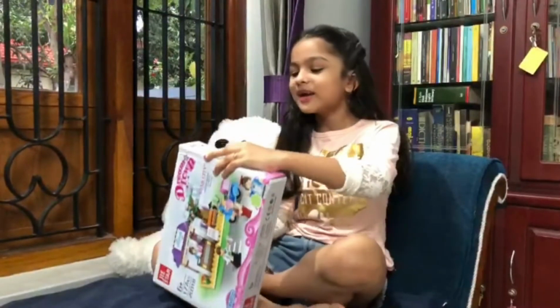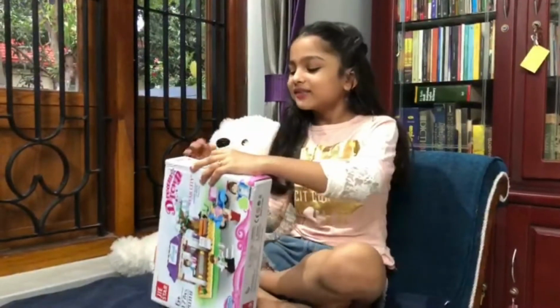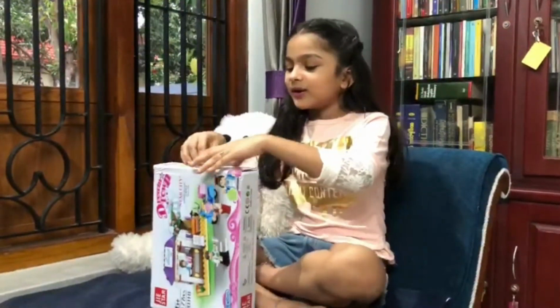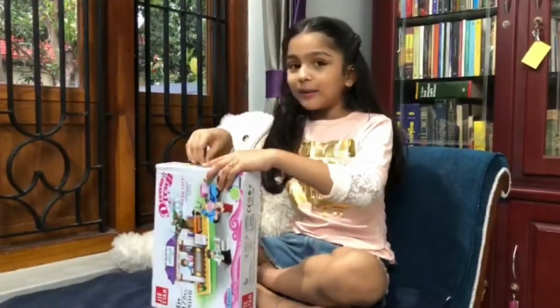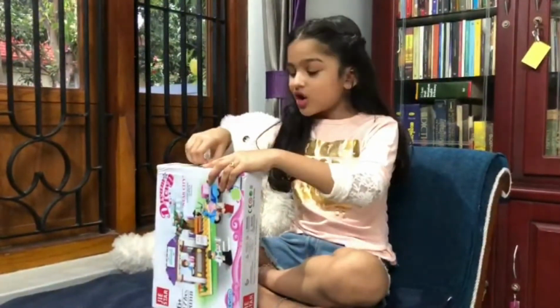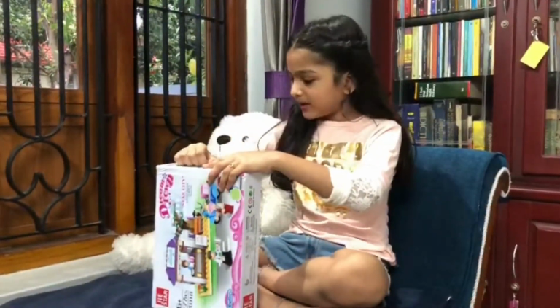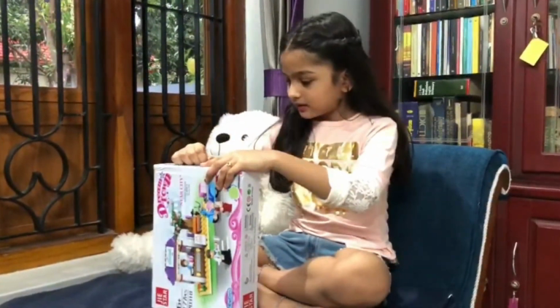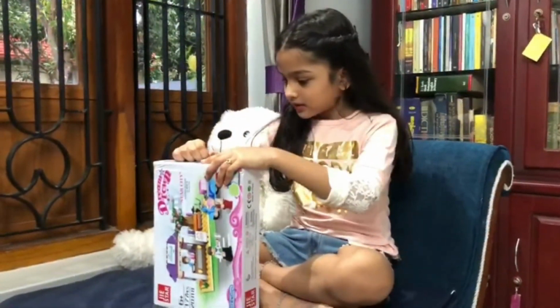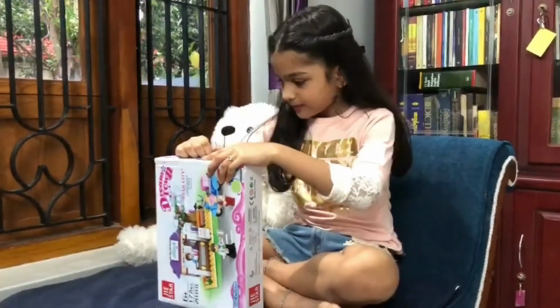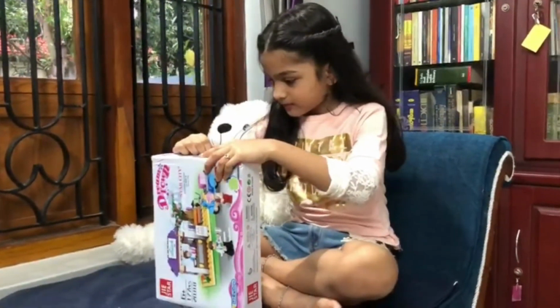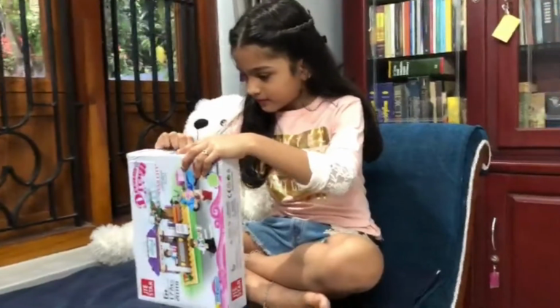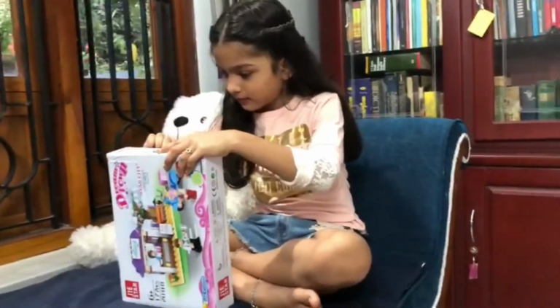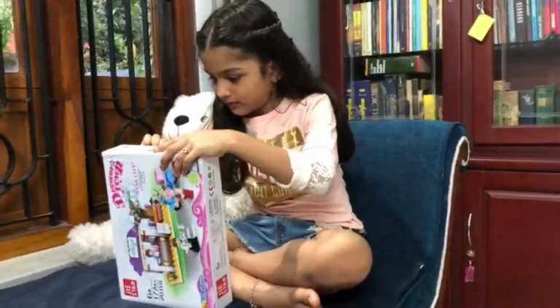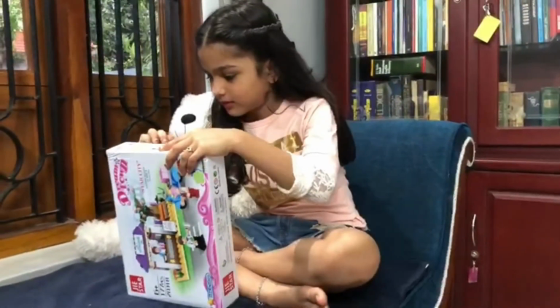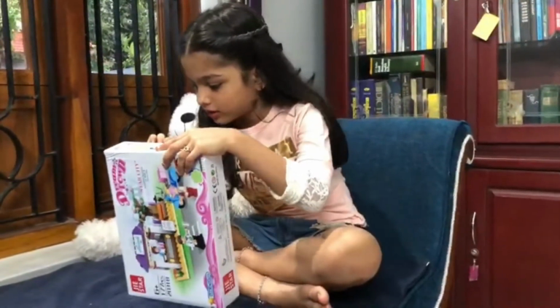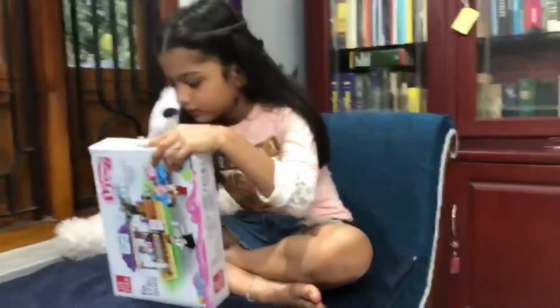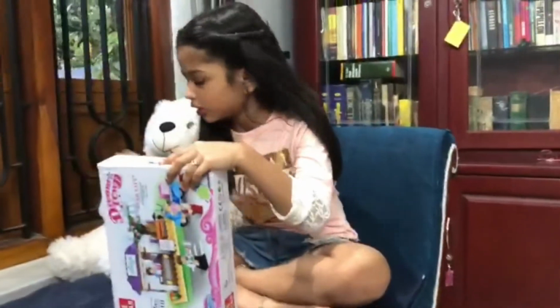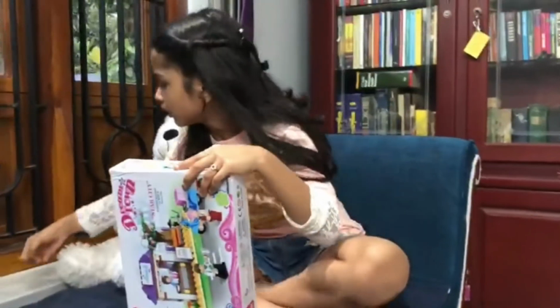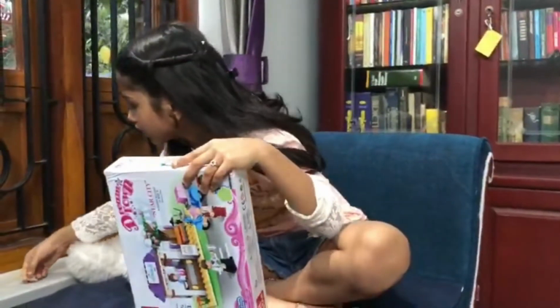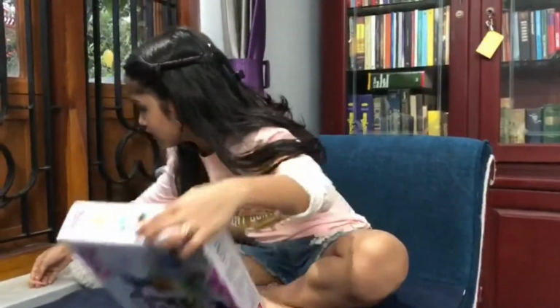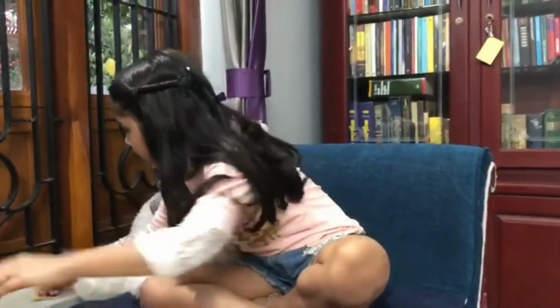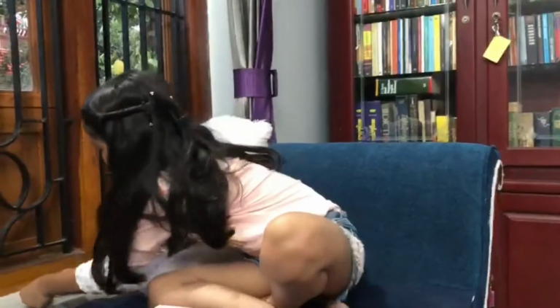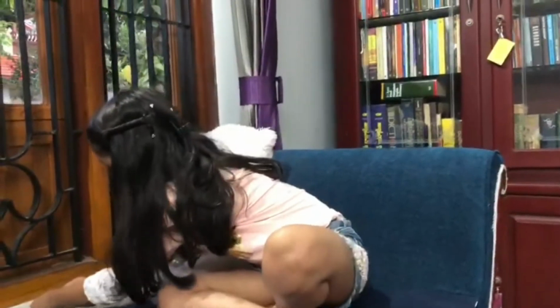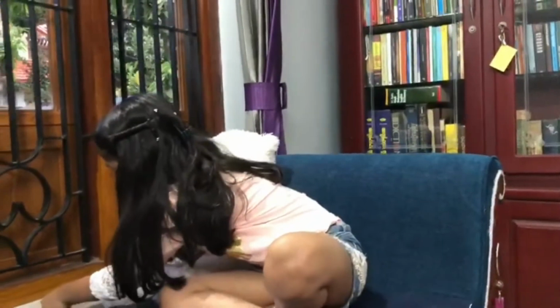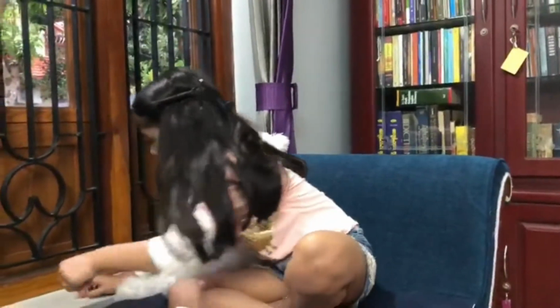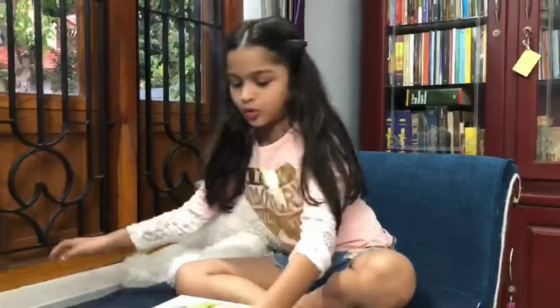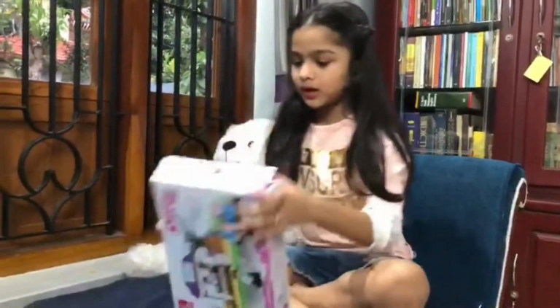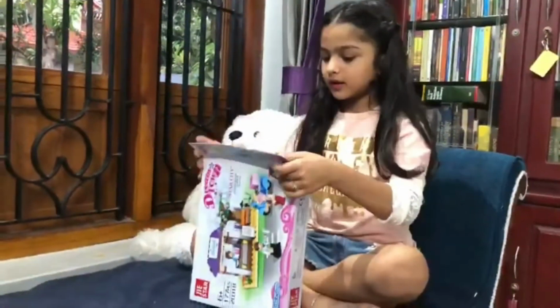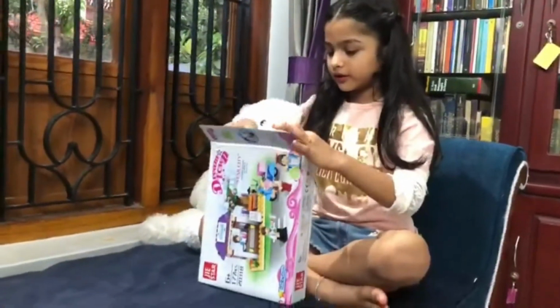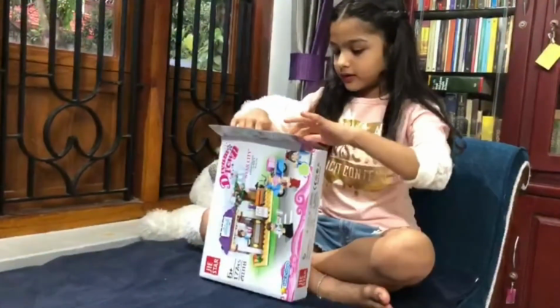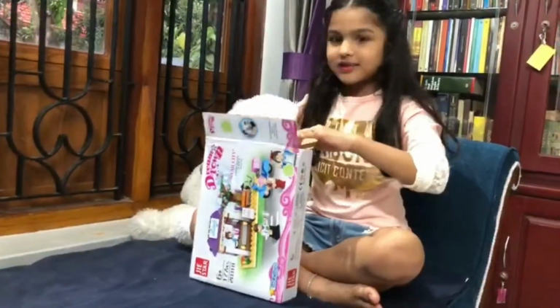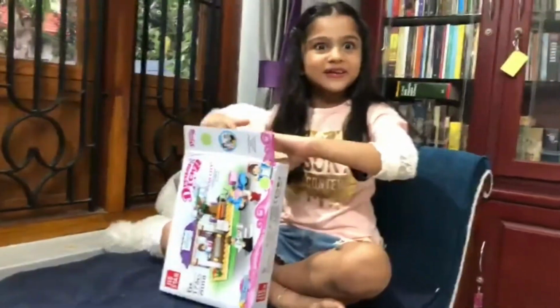I am going to open this. It is fun to open!